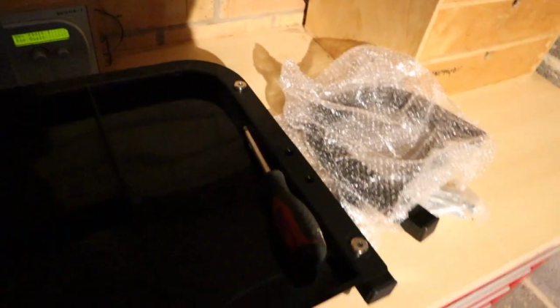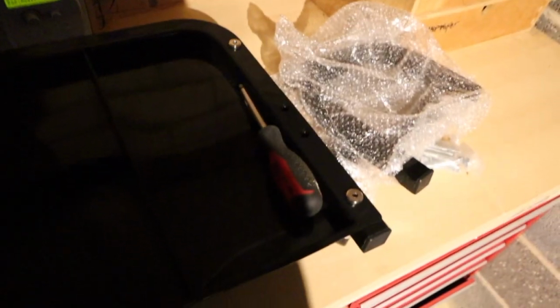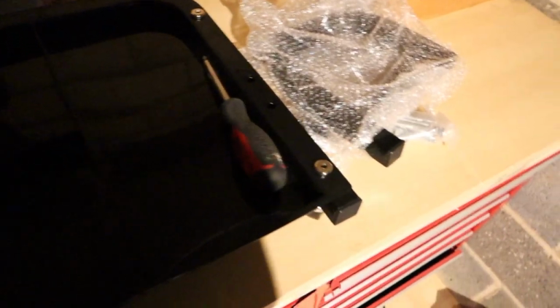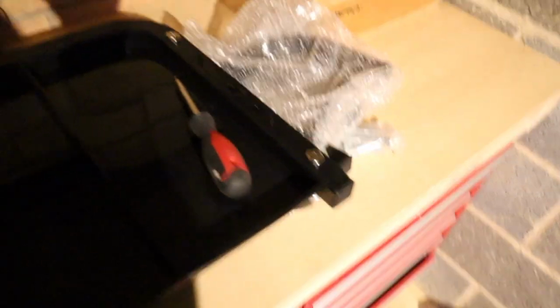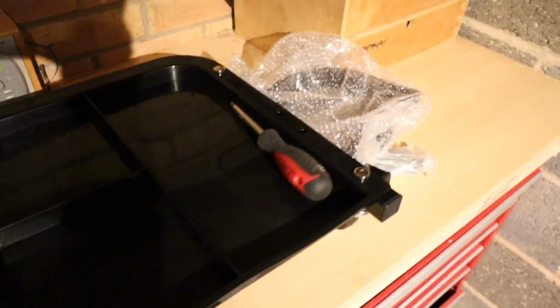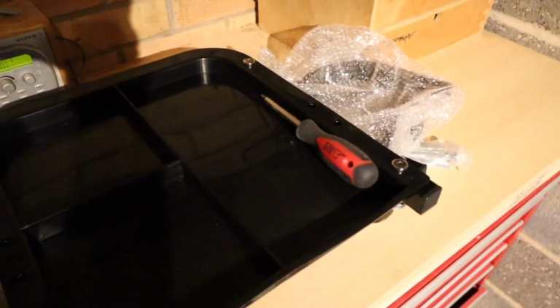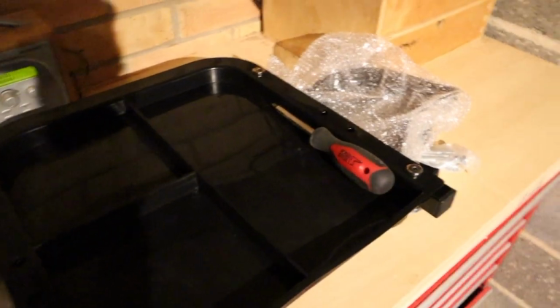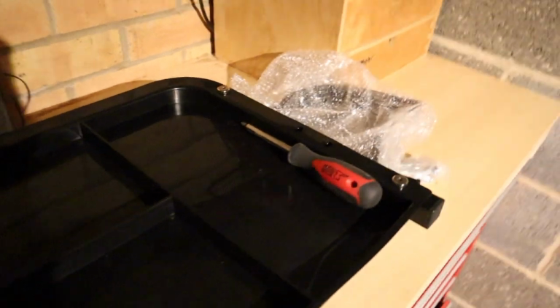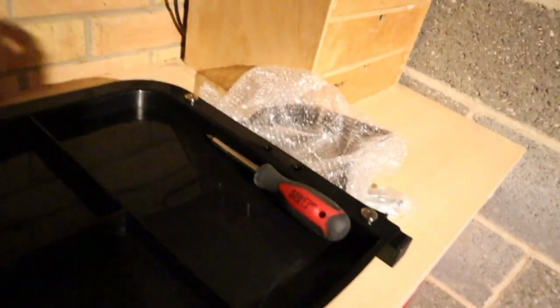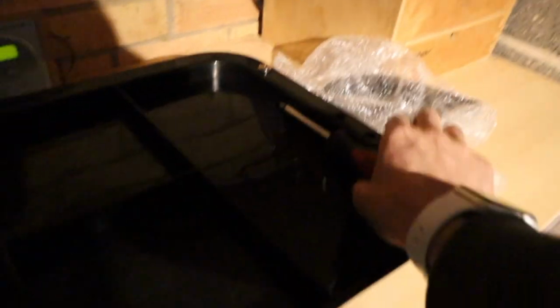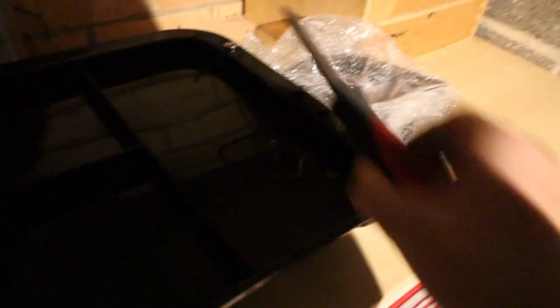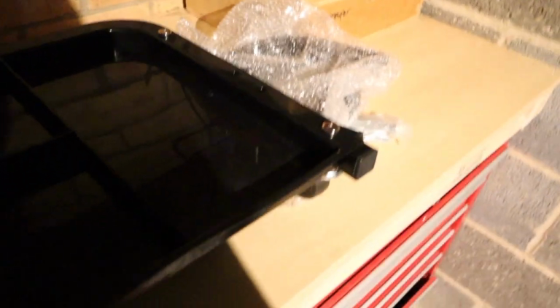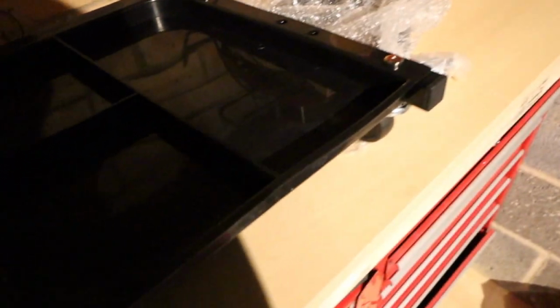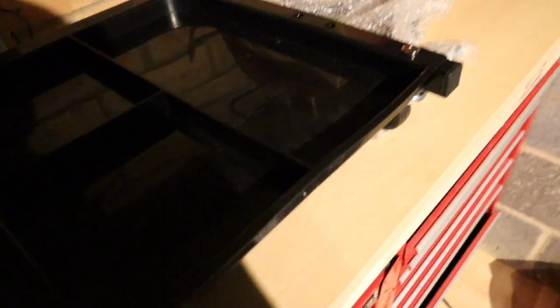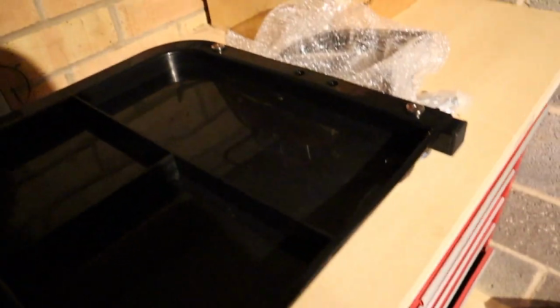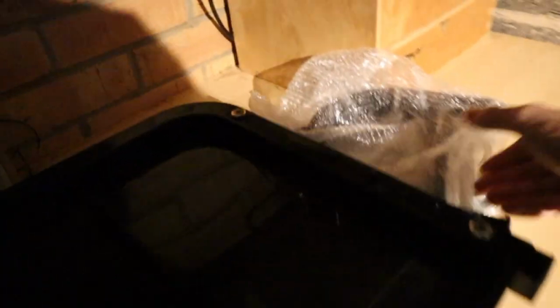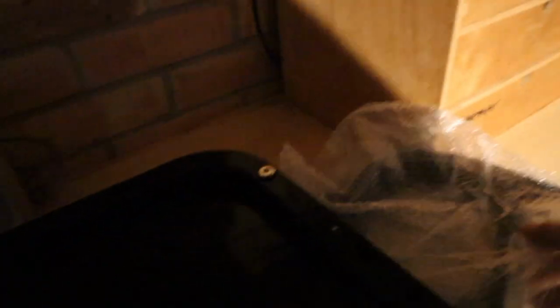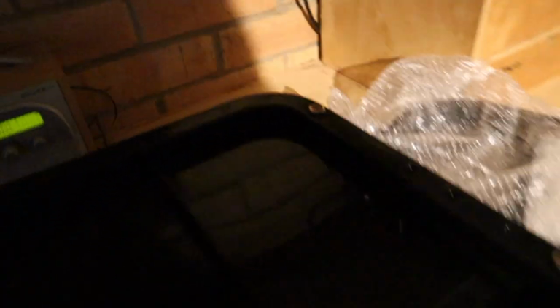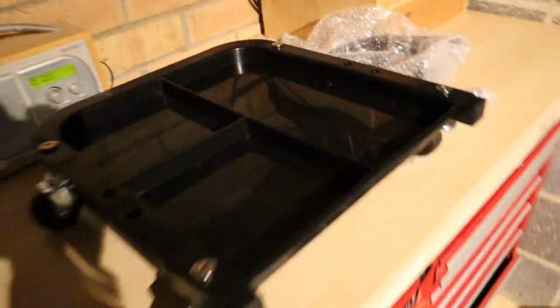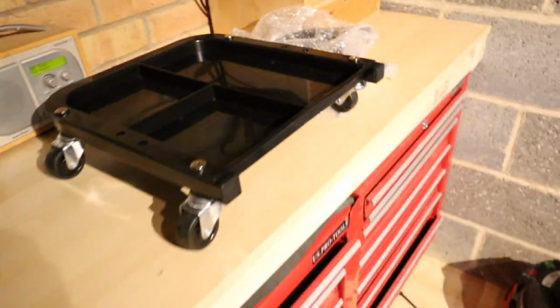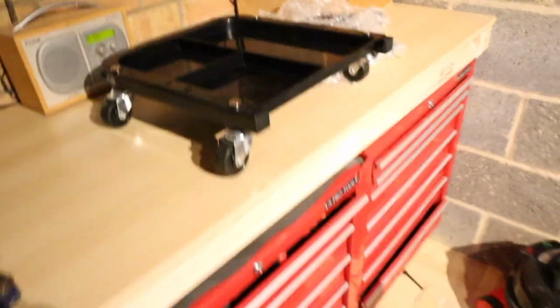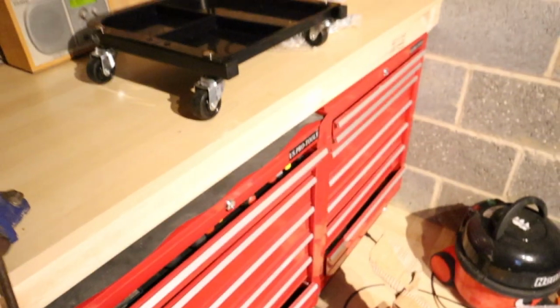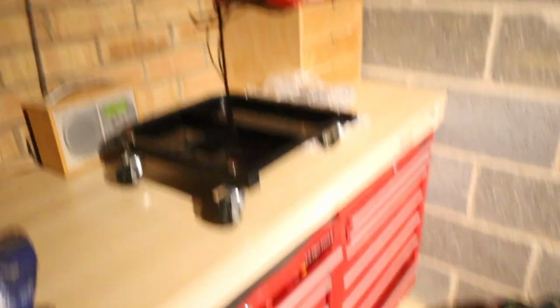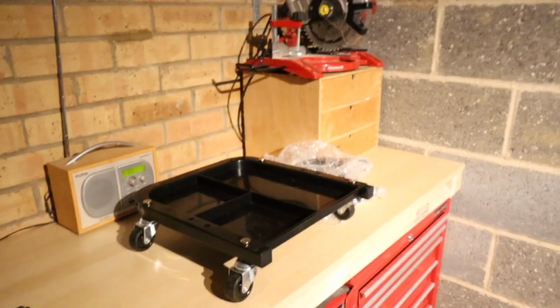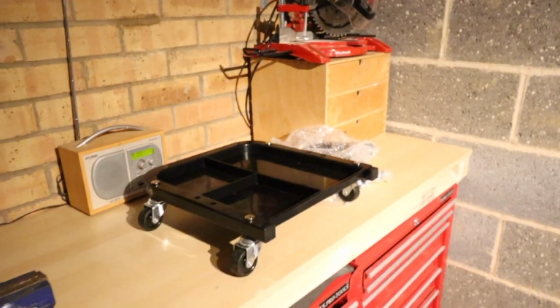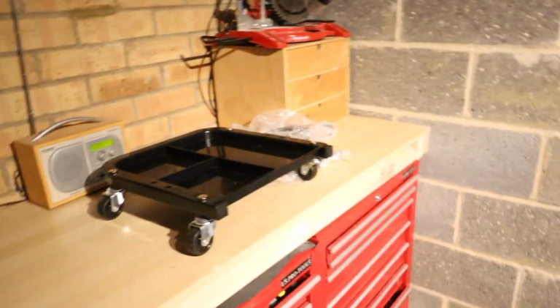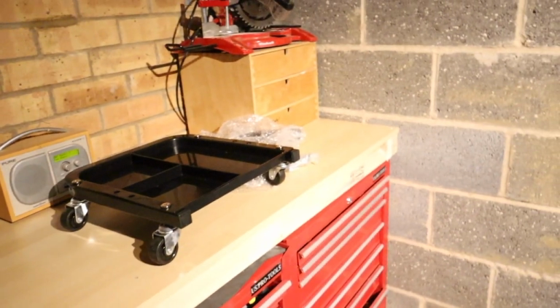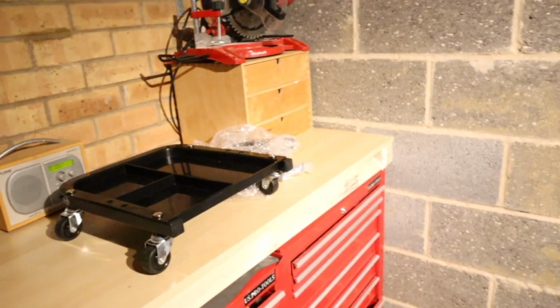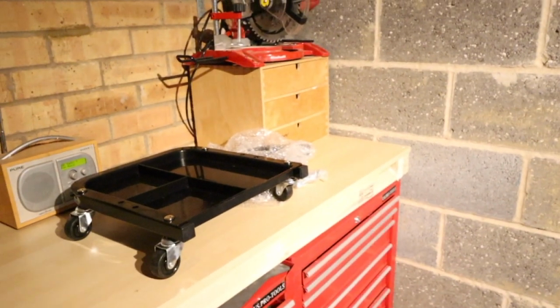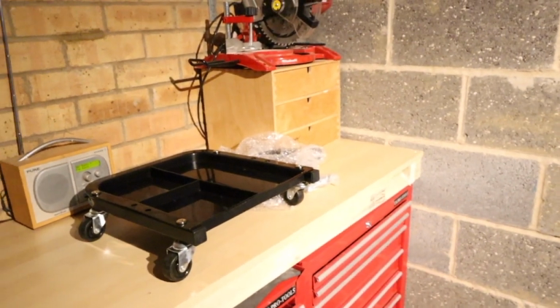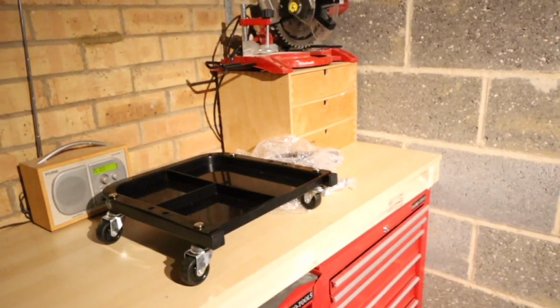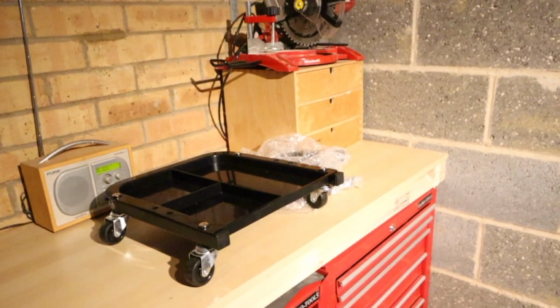You can put a screwdriver there, for example. So let's get the thing built. I've got a little time-lapse of me building it, and then we'll see what it looks like when it's all put together.